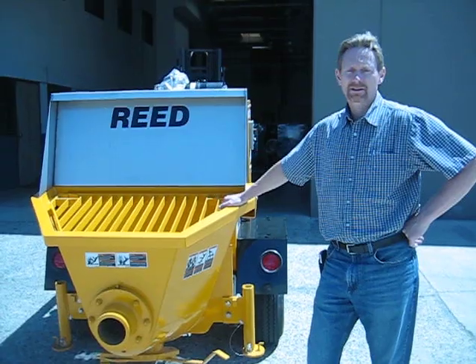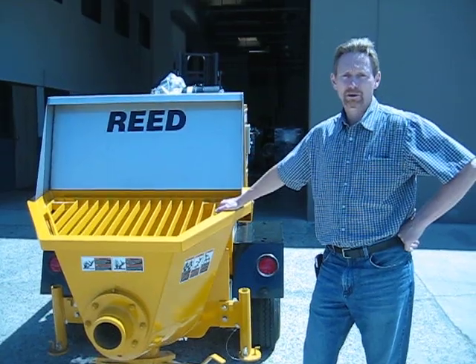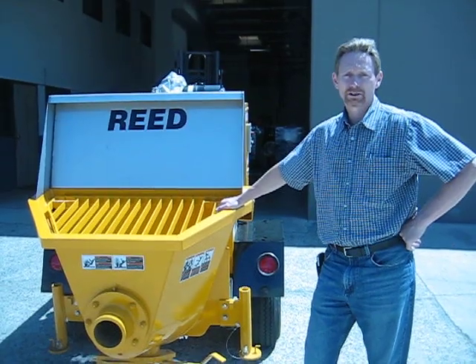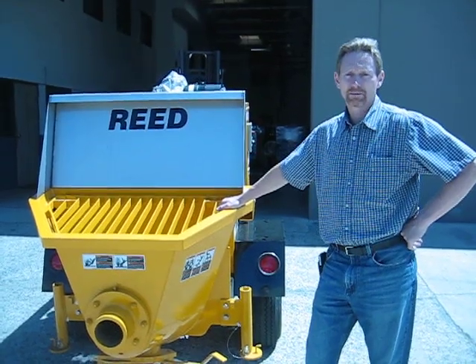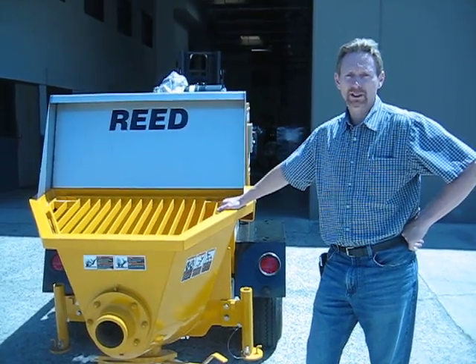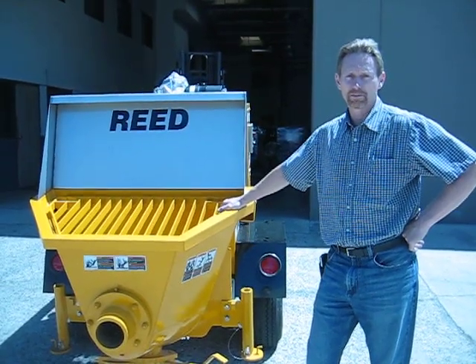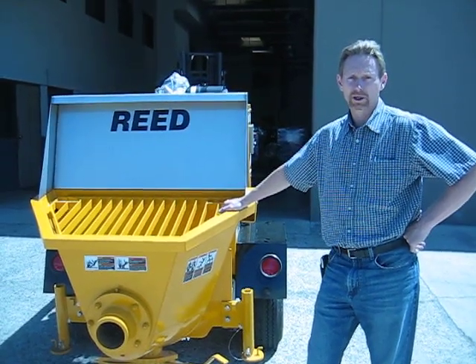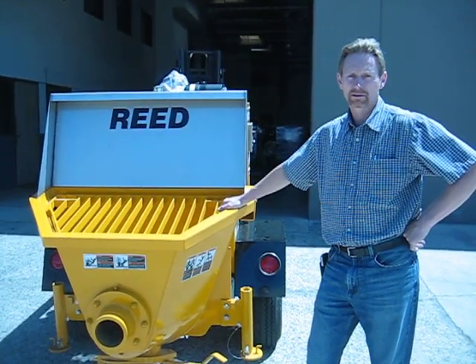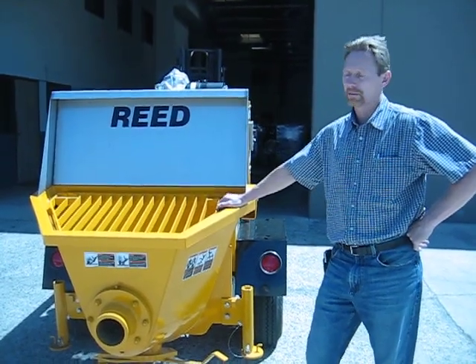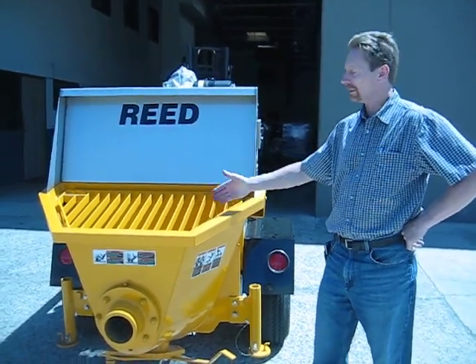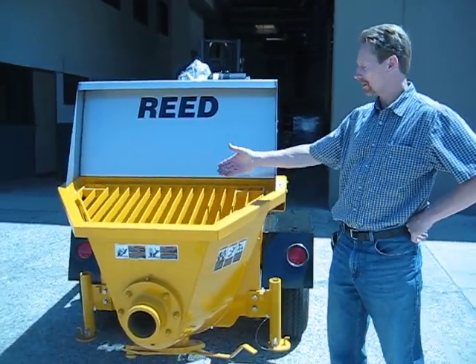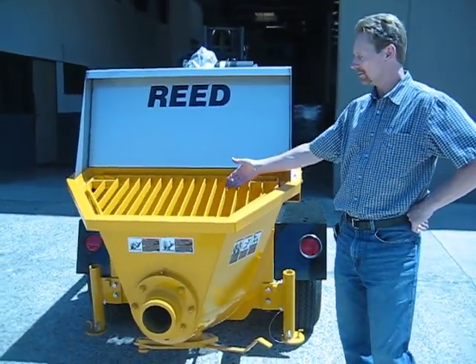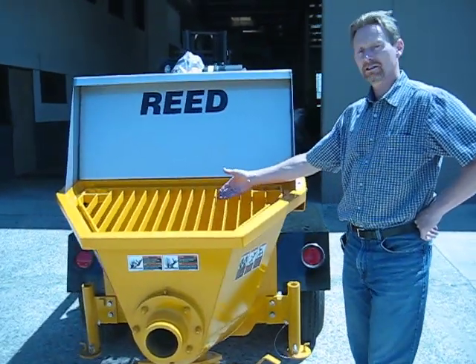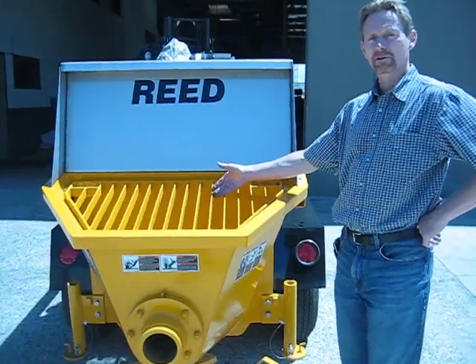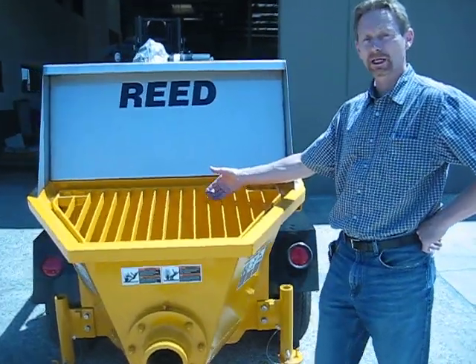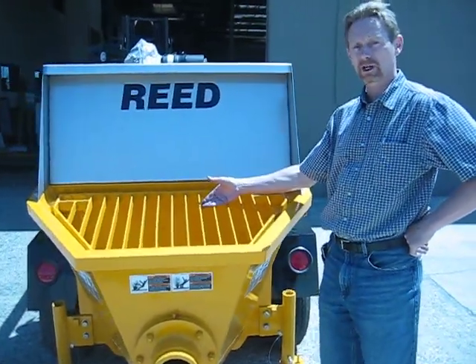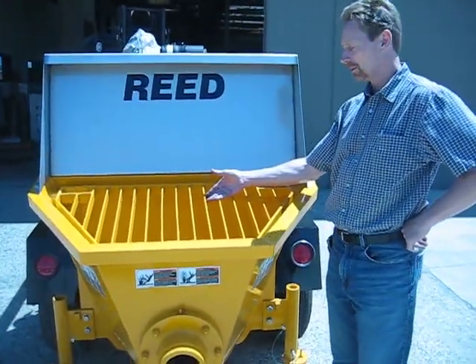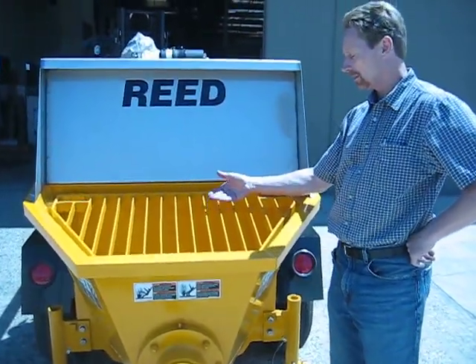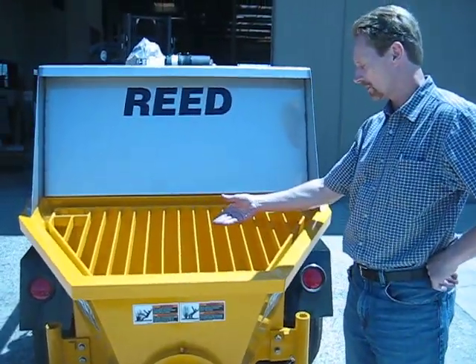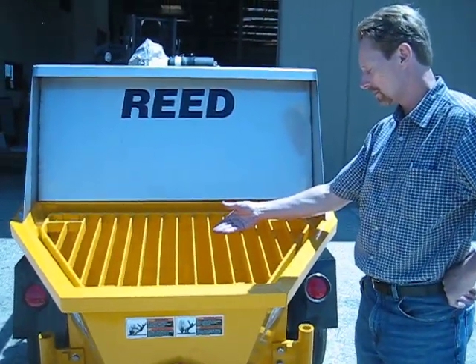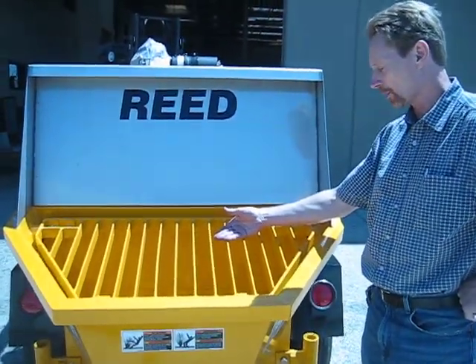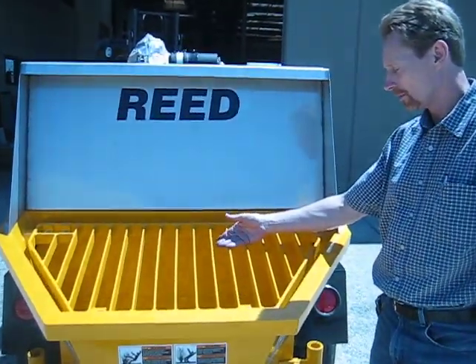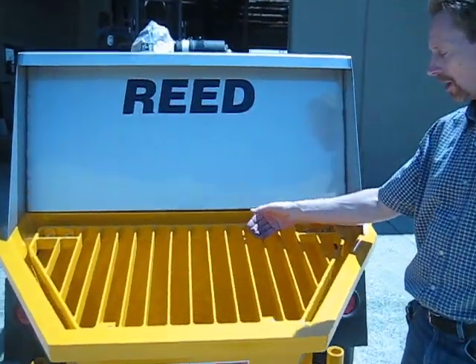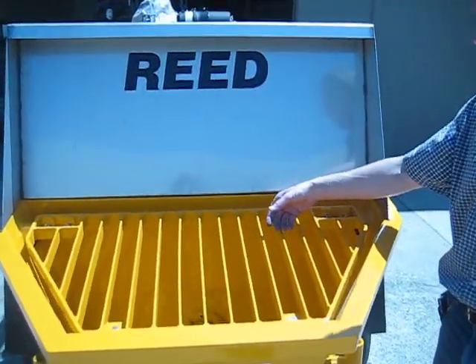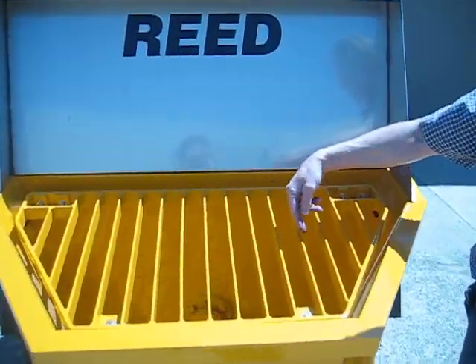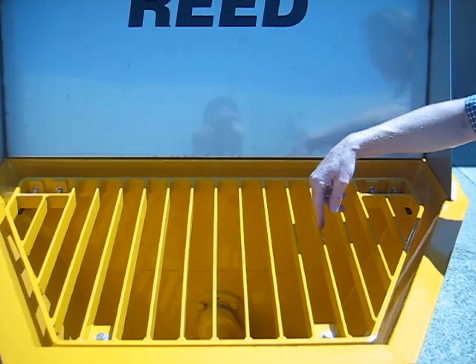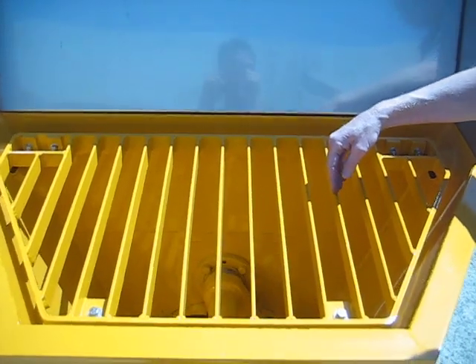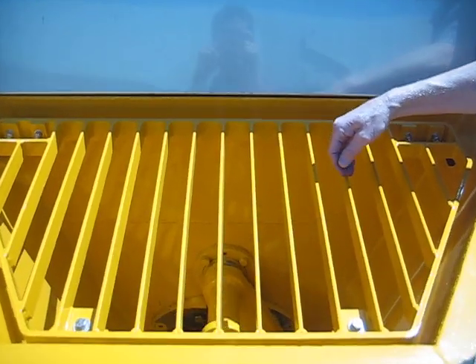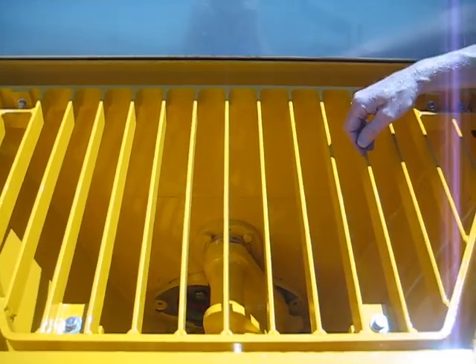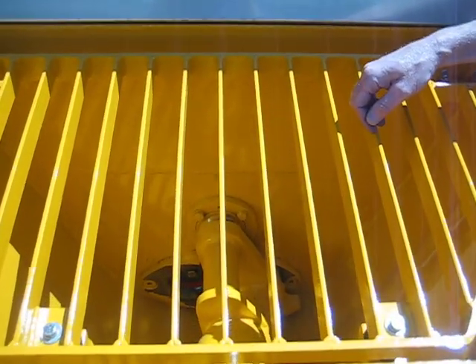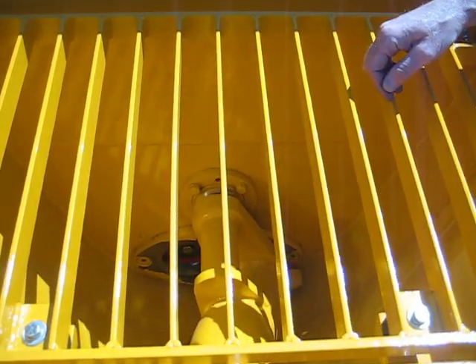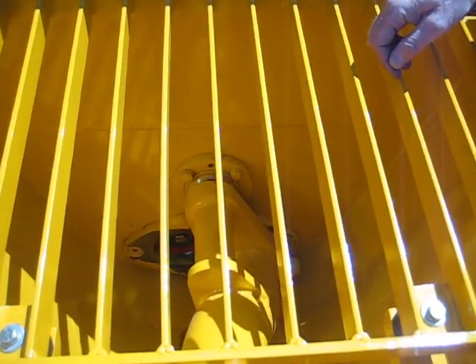This is how a Reed trailer mounted concrete pump works. Basically, the concrete is dumped from the ready mix truck into the hopper. The hopper is set up with an S-tube which shifts from one side to the other.